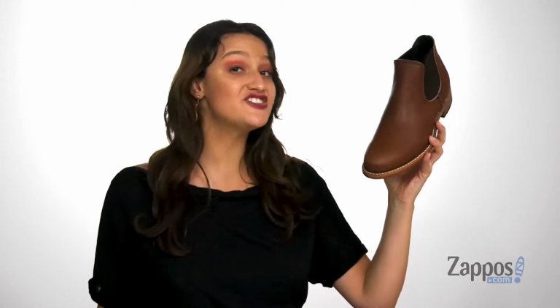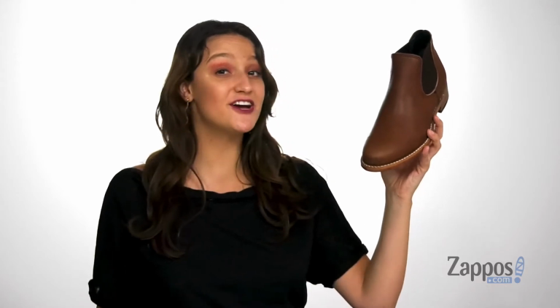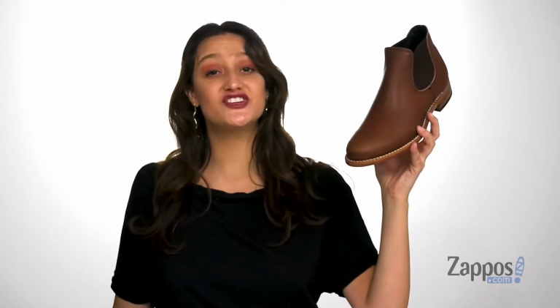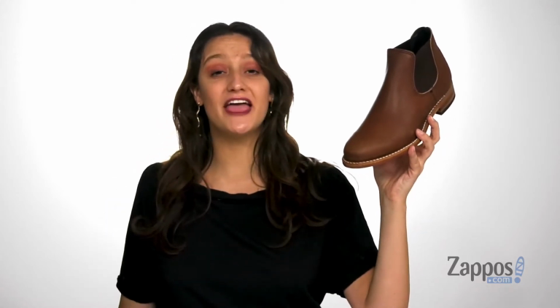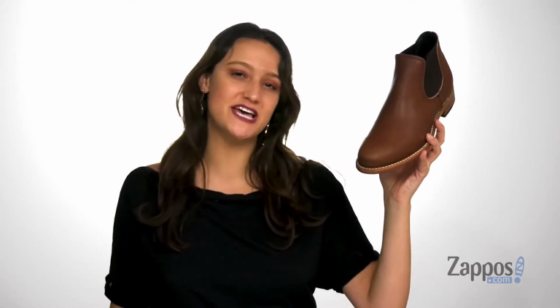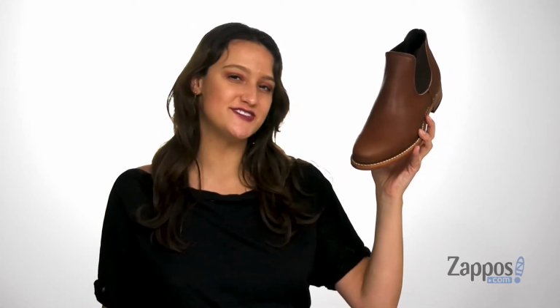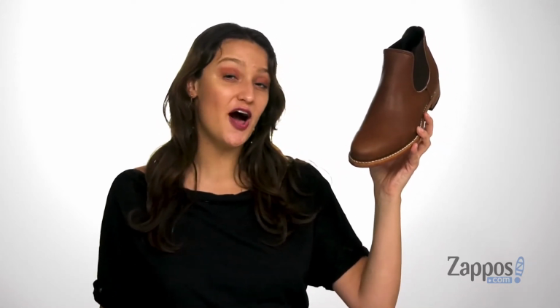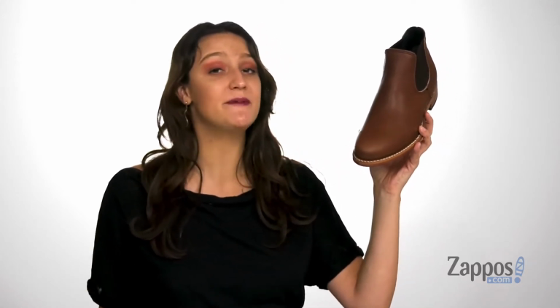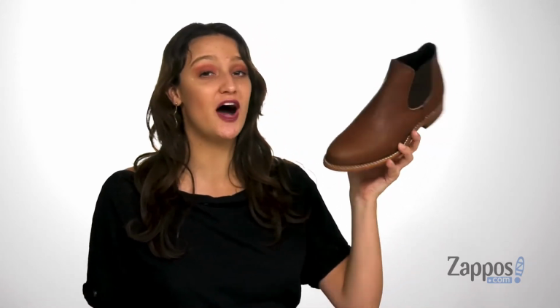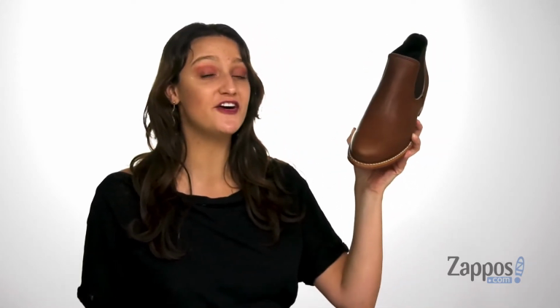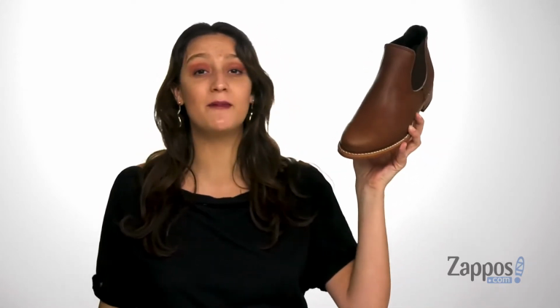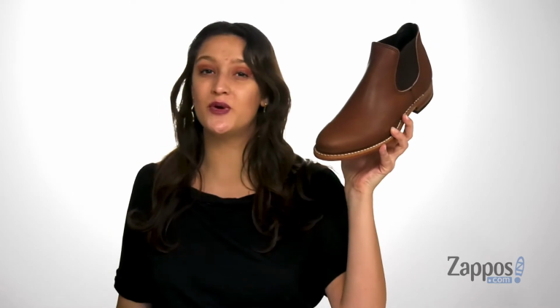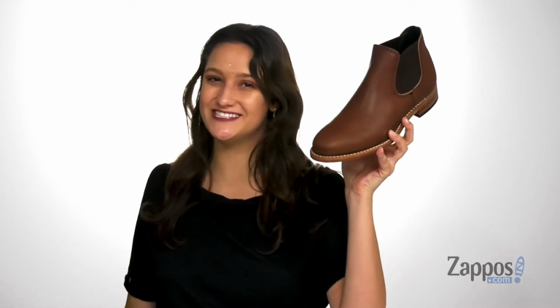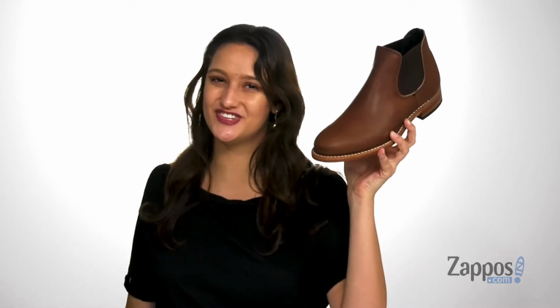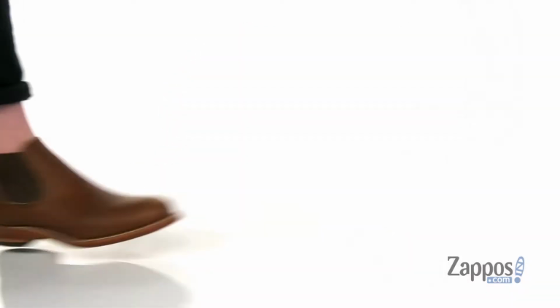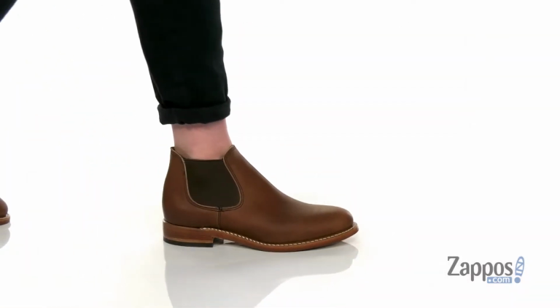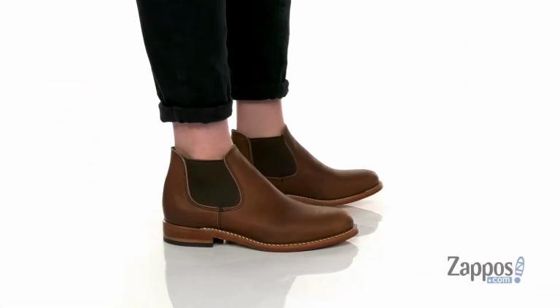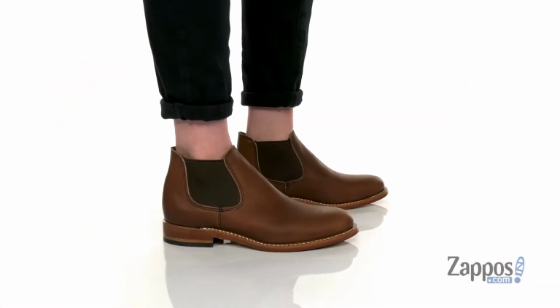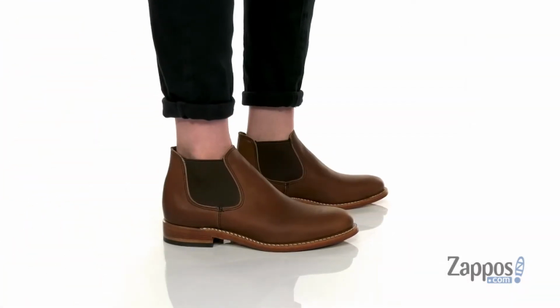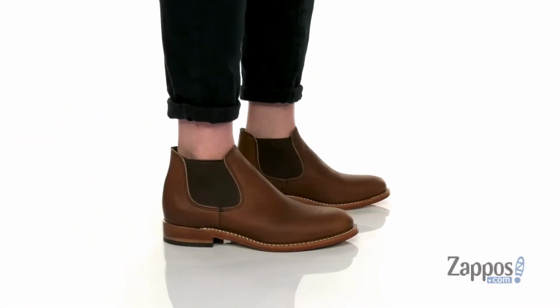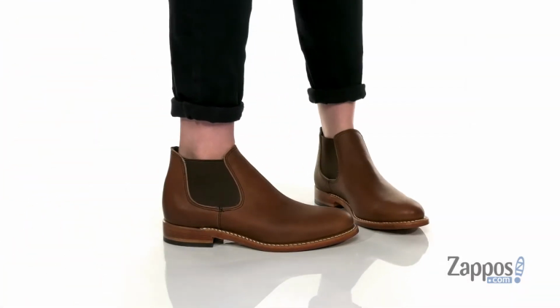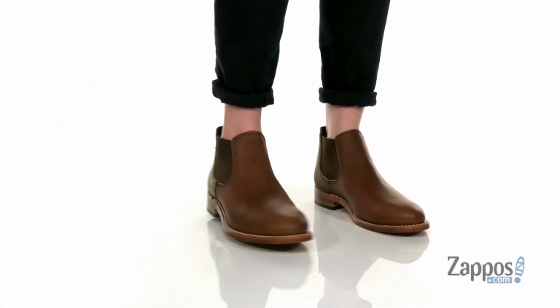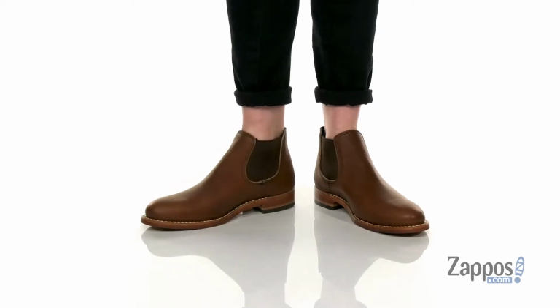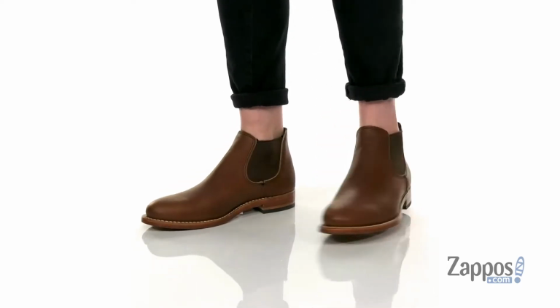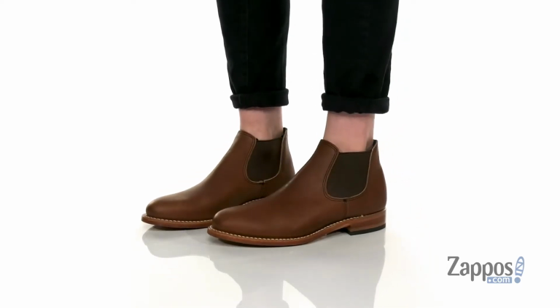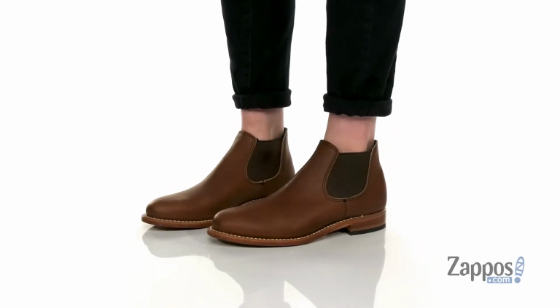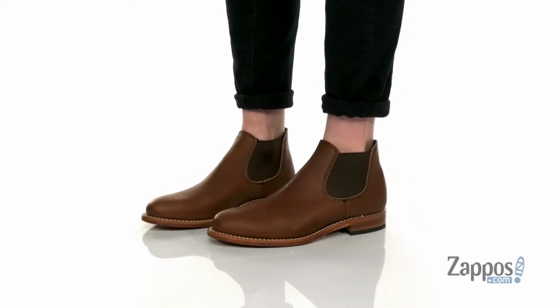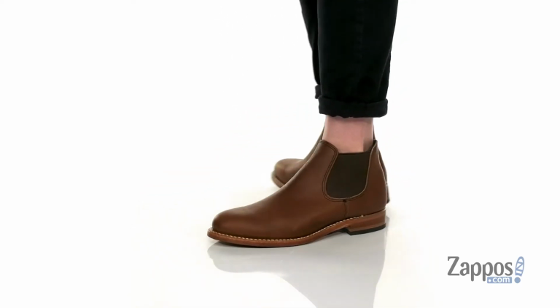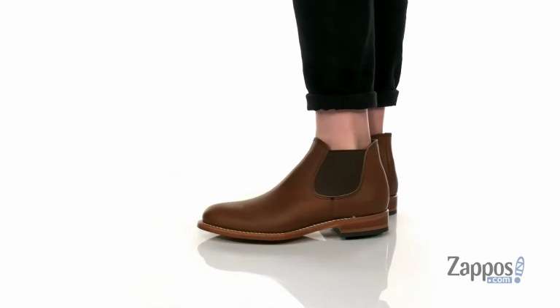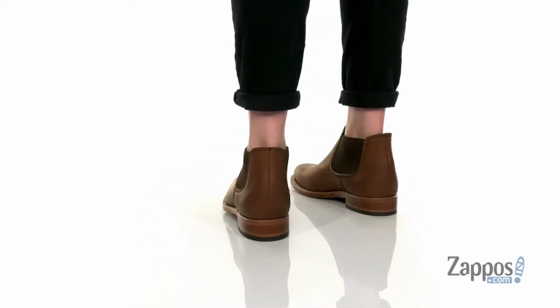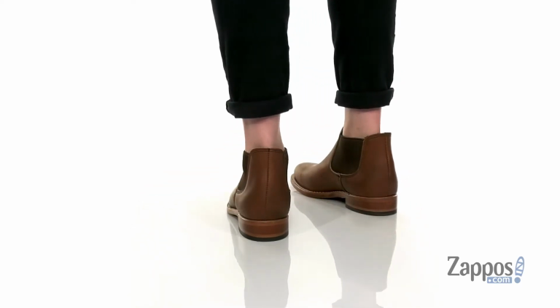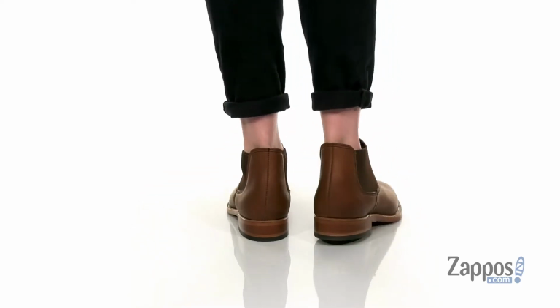Hey shoppers, it's your girl Abigail from Zappos.com and I'm here to show off Carol from Red Wing Heritage. These classy boots are crafted with a smooth leather upper and they're available in a multitude of colorways.